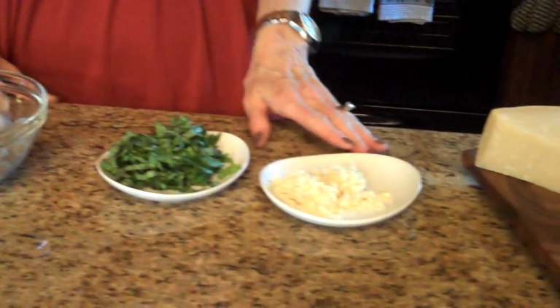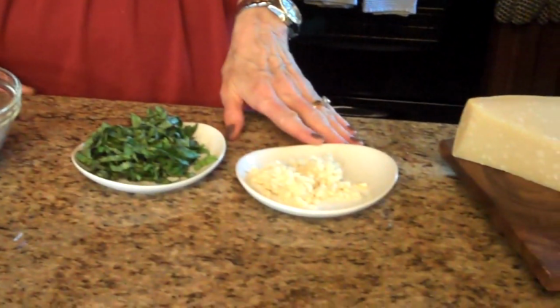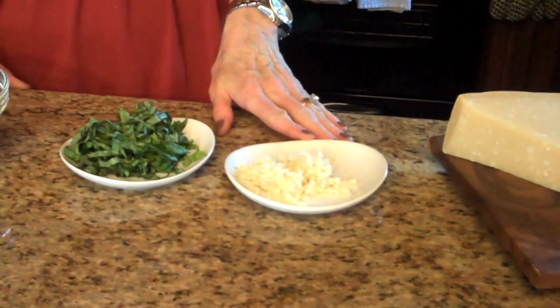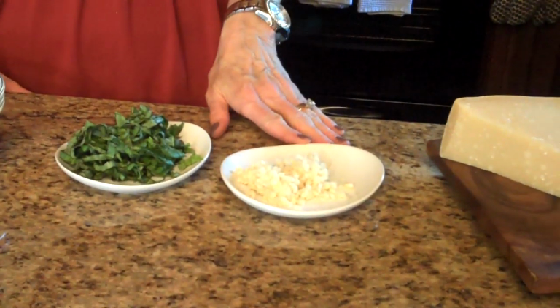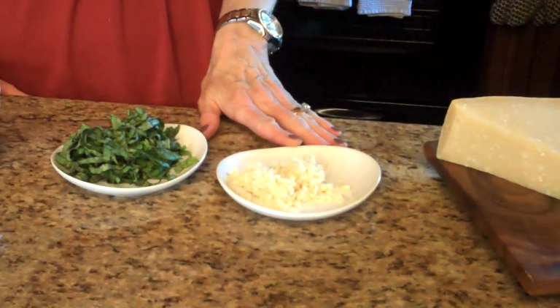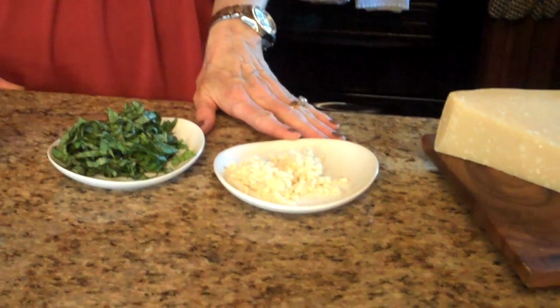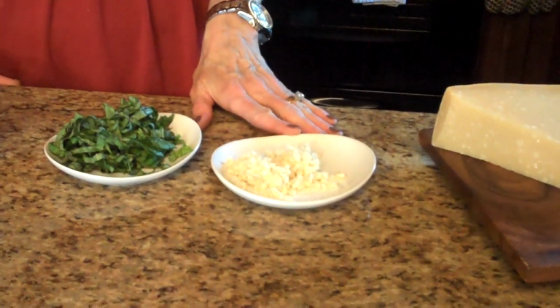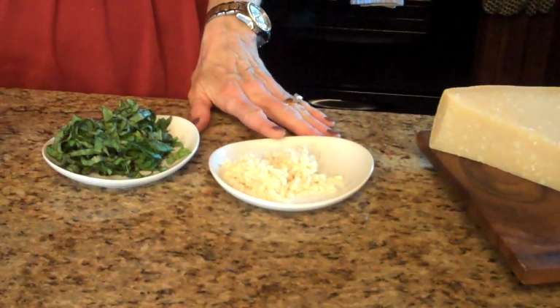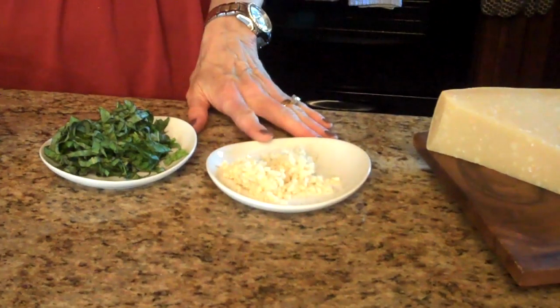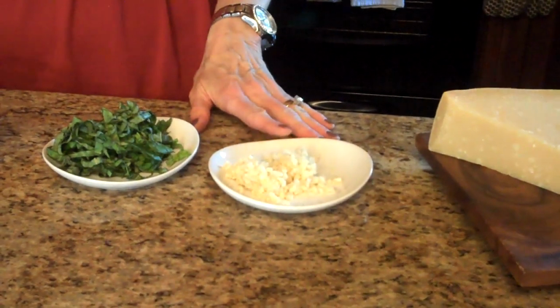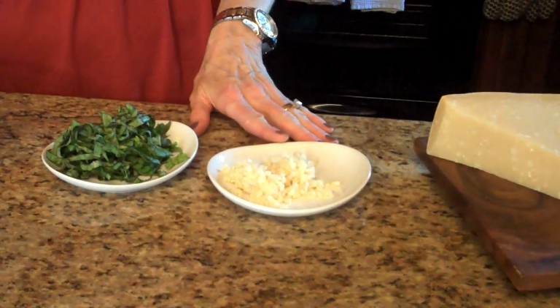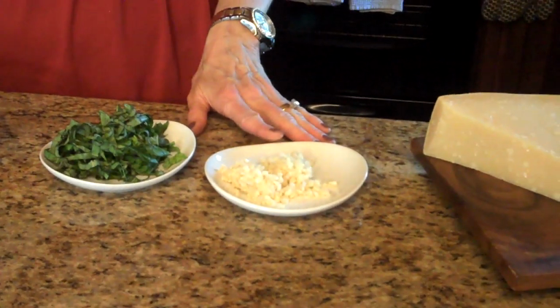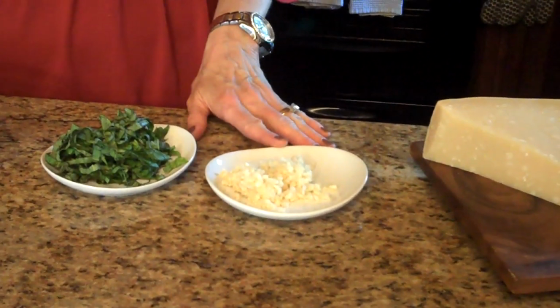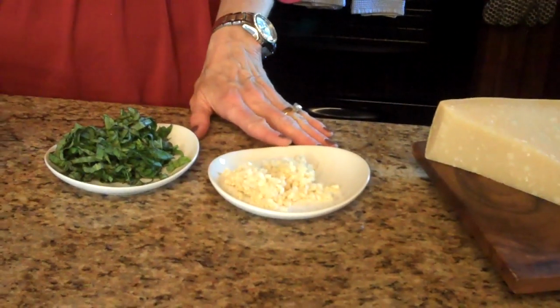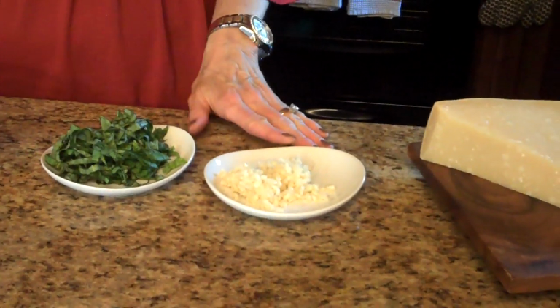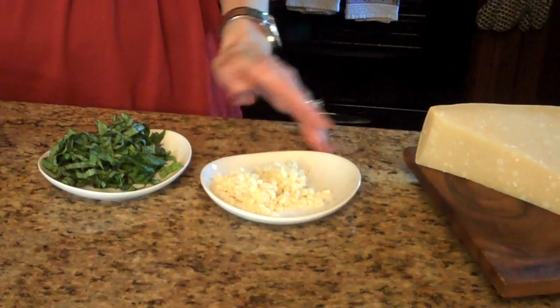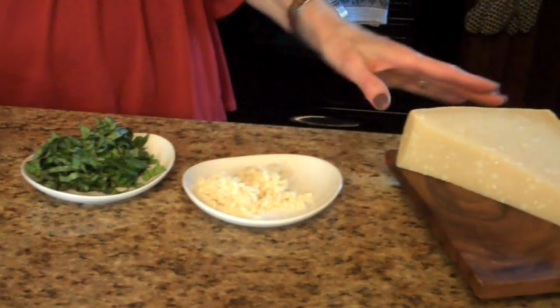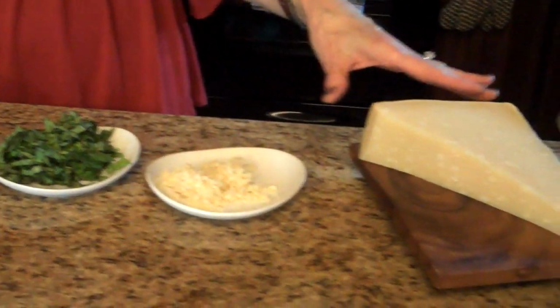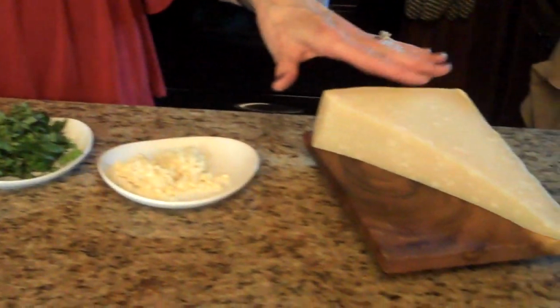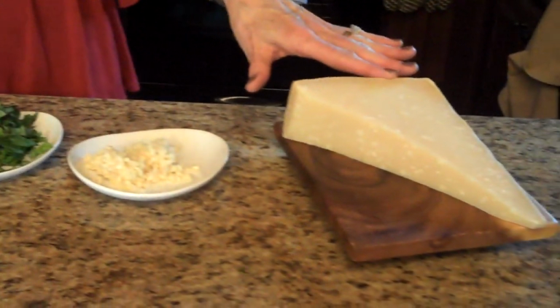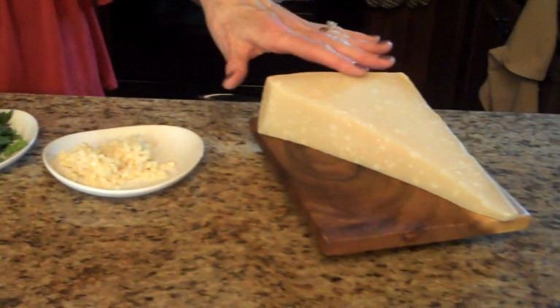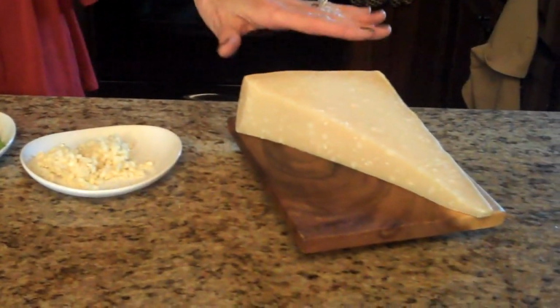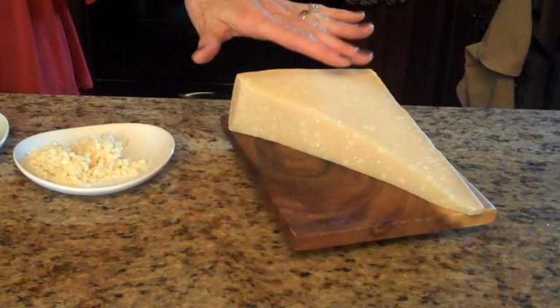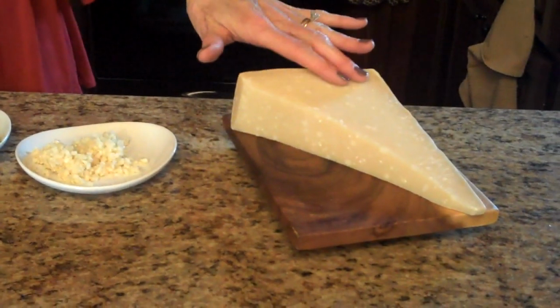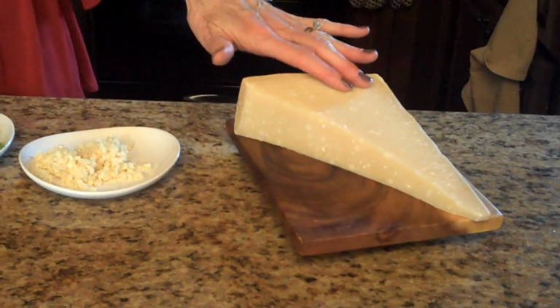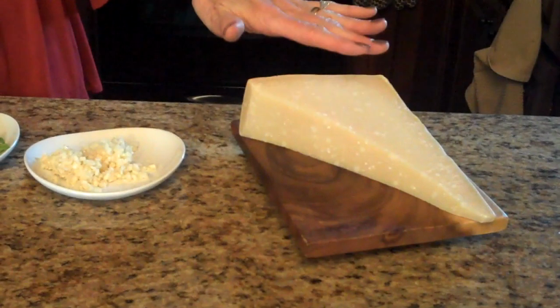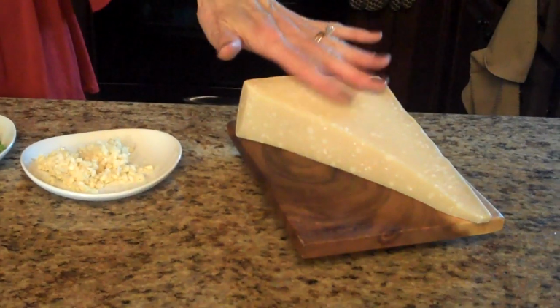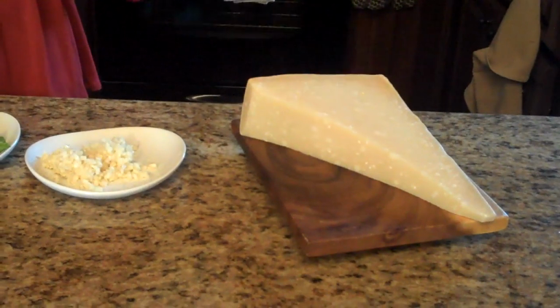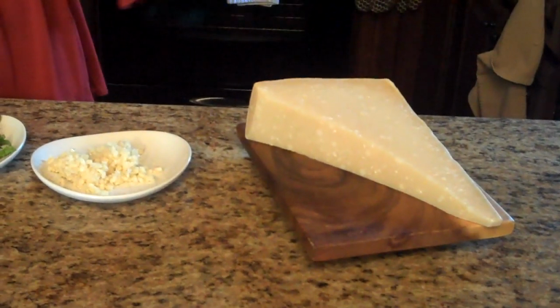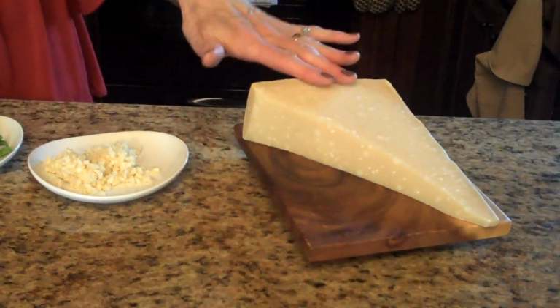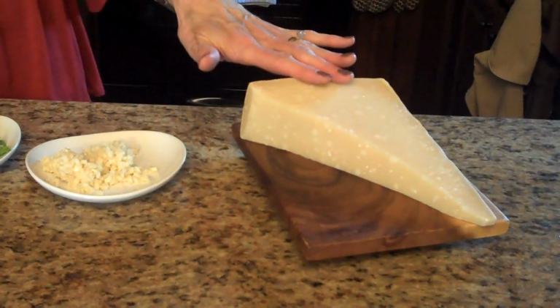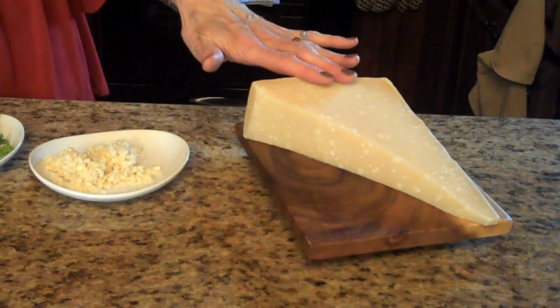You'll need about two tablespoons of fresh chopped garlic, and this is parmesan cheese — this is what we're going to top the dish with when we're all done.